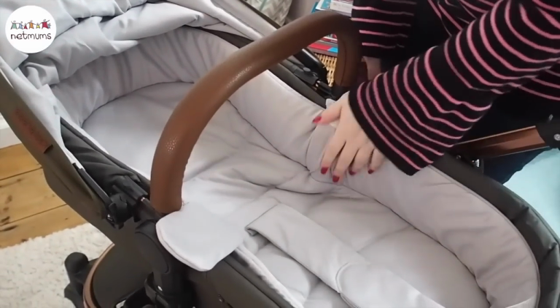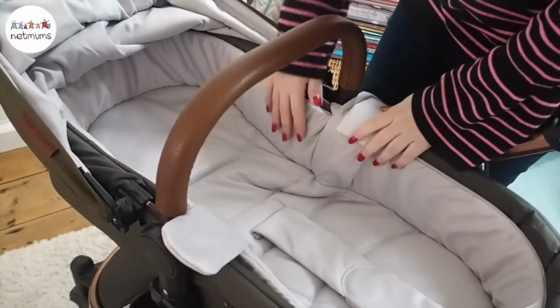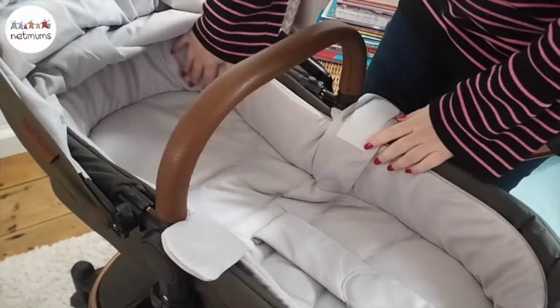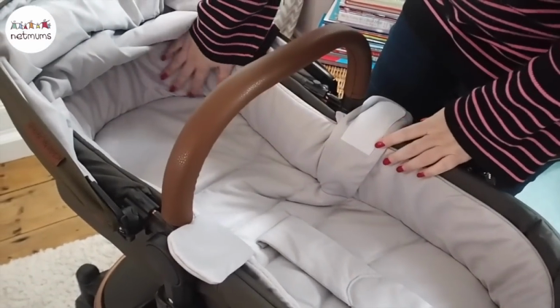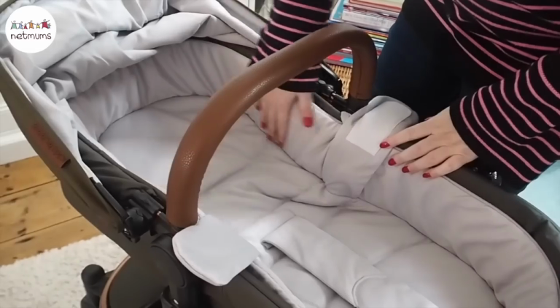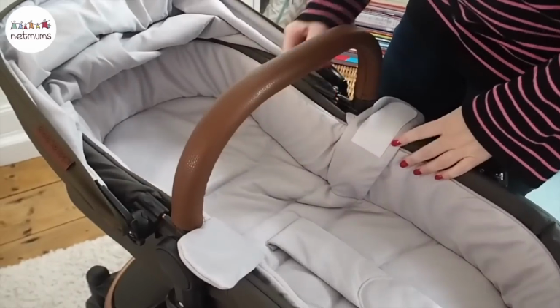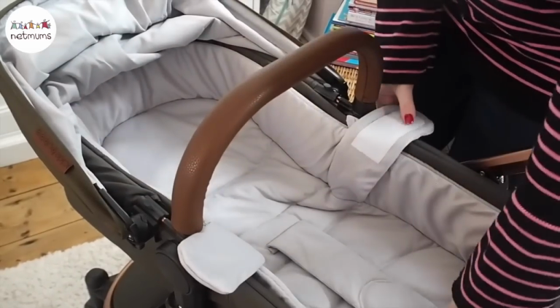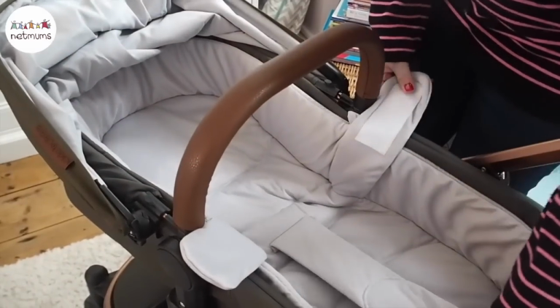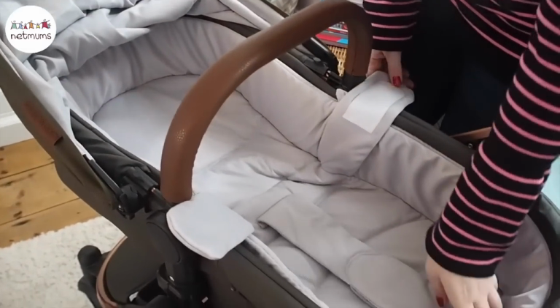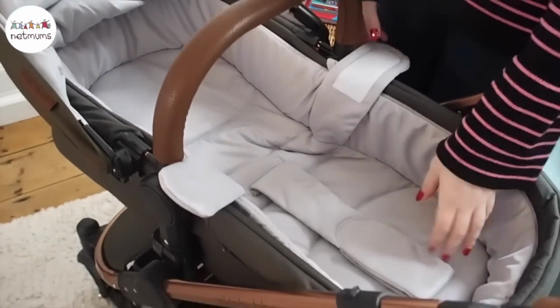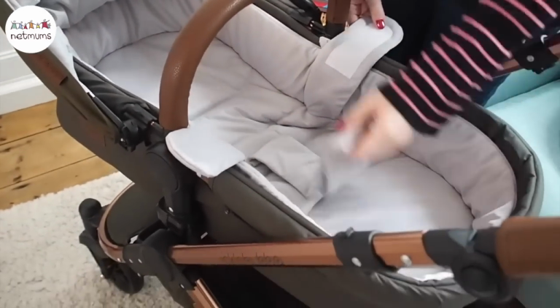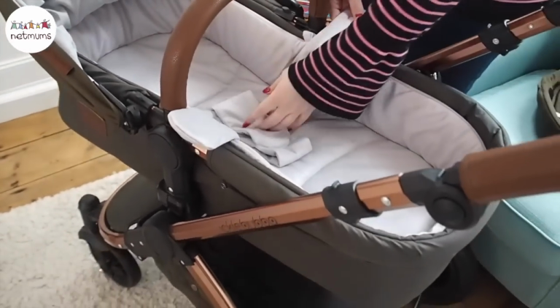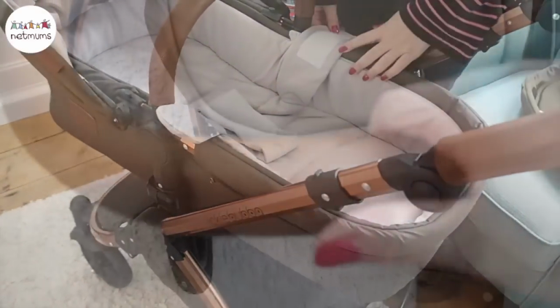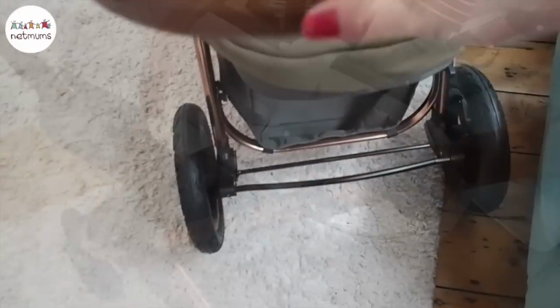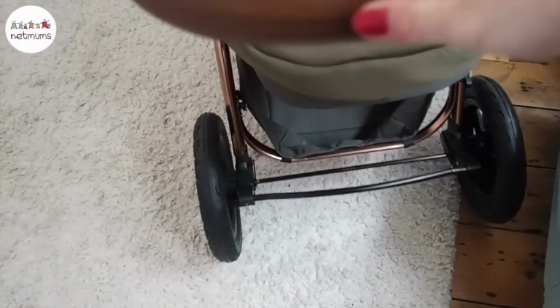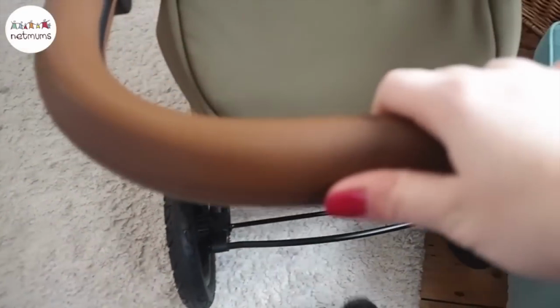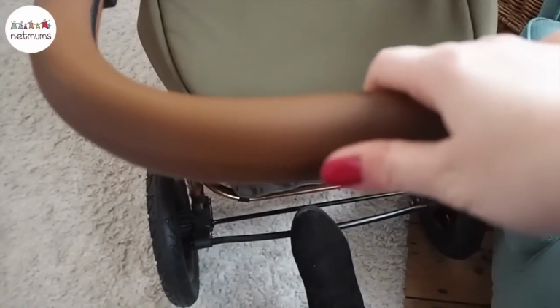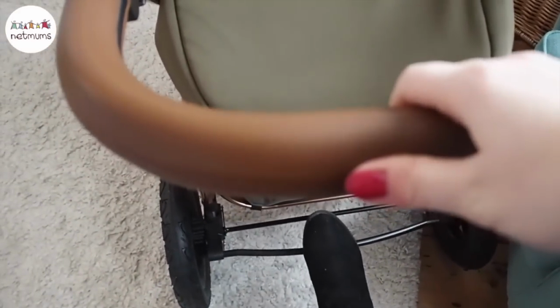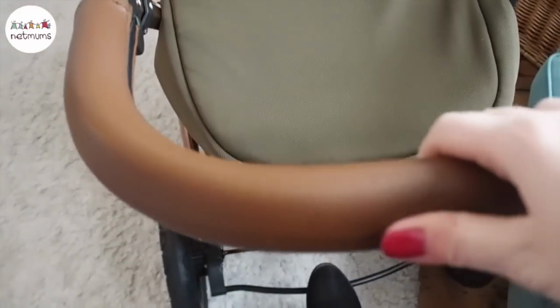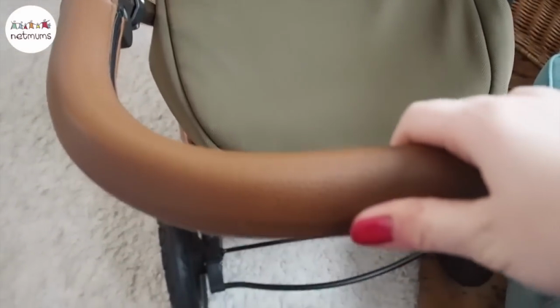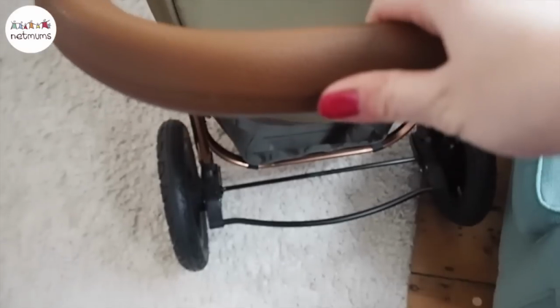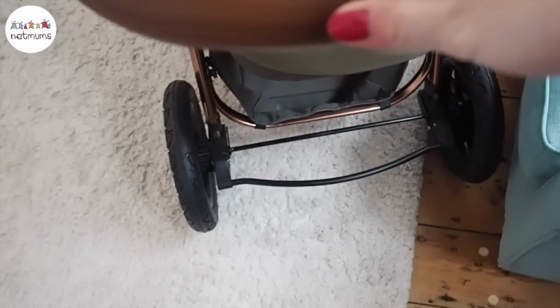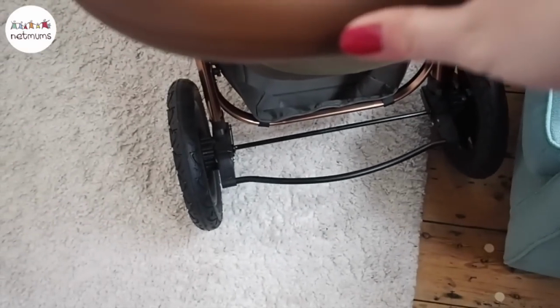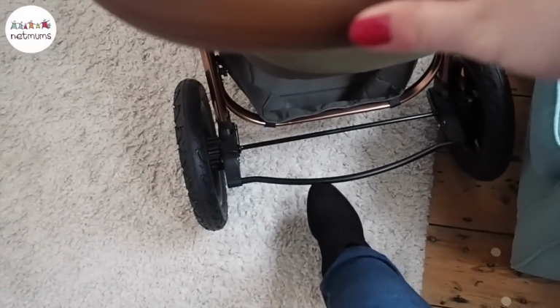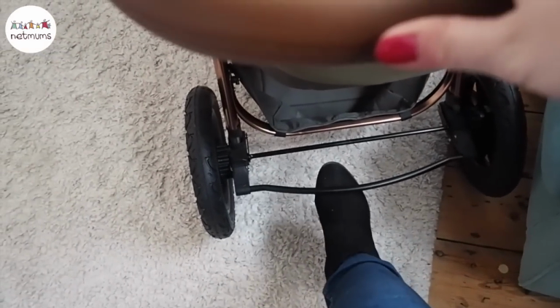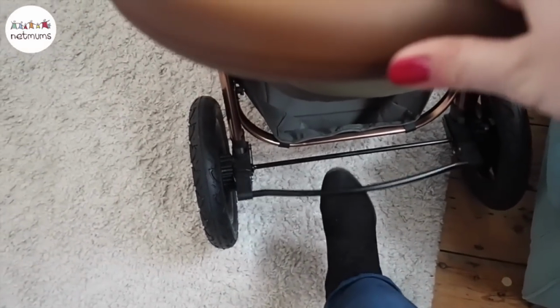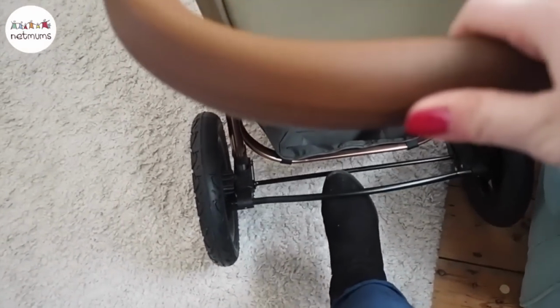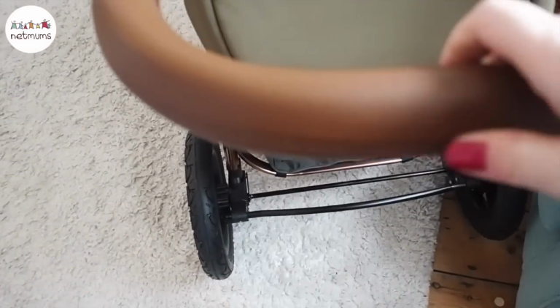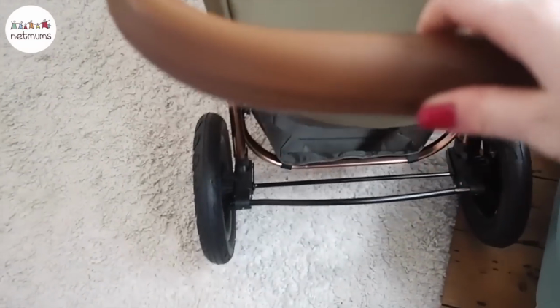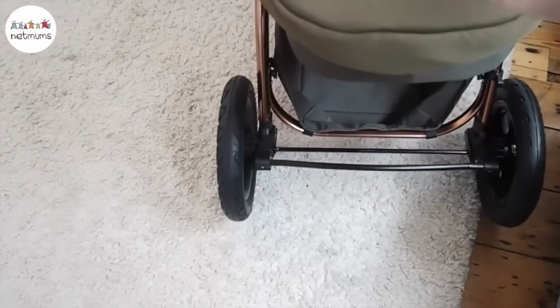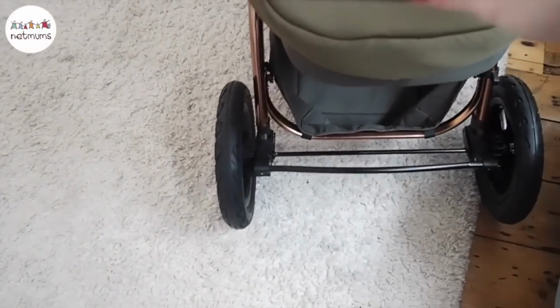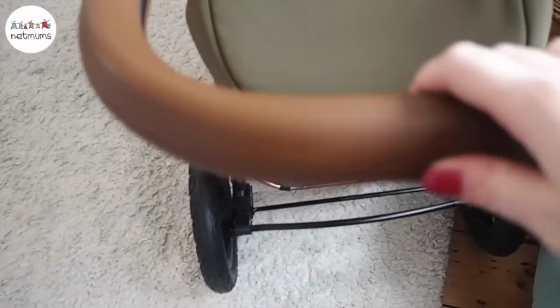I also really like the harness — you can keep your baby nice and secure. The brake system couldn't be easier: it's just a bar that you push and pull up, so it's really easy to access if you're in a hurry or need to stop suddenly — you just can't miss it.